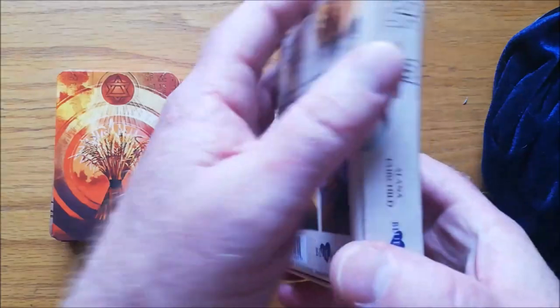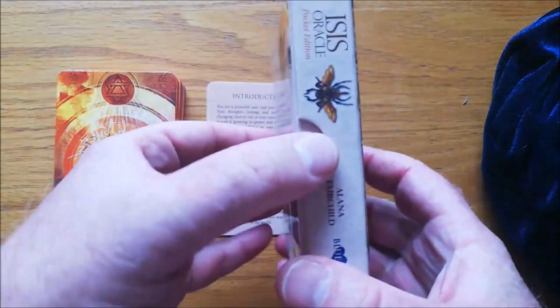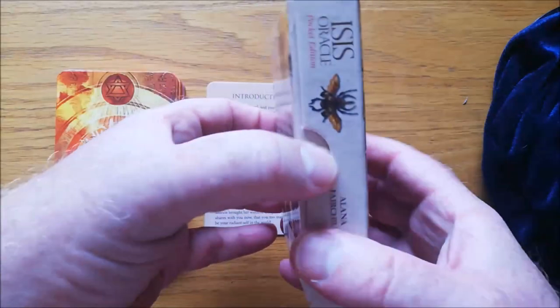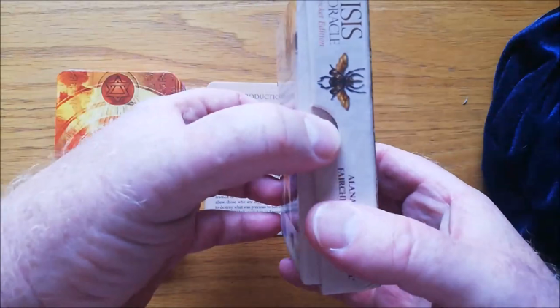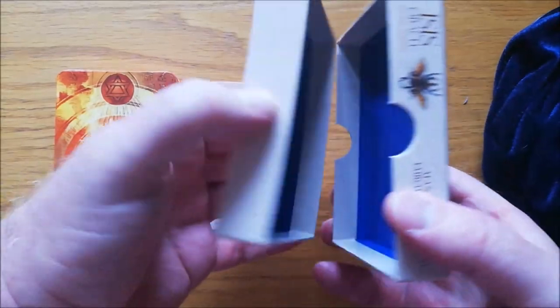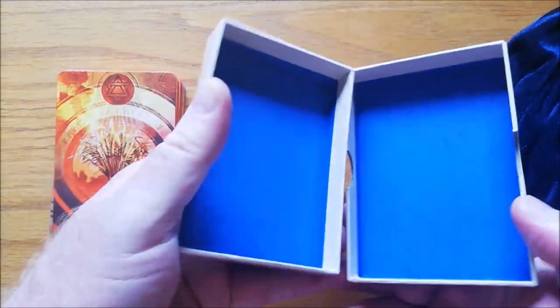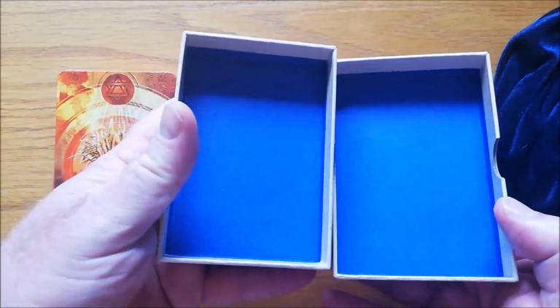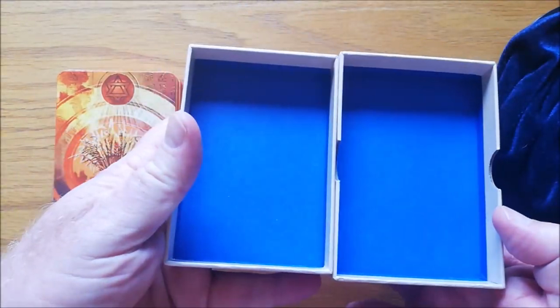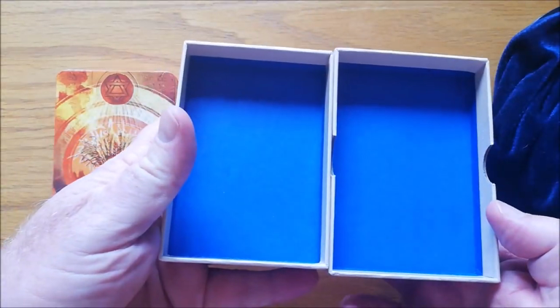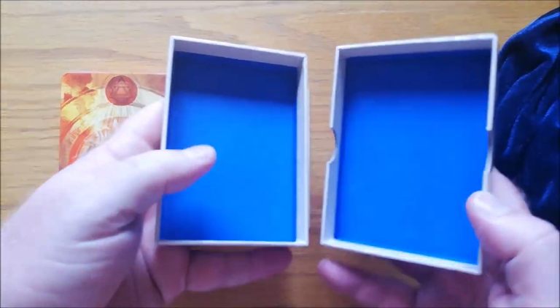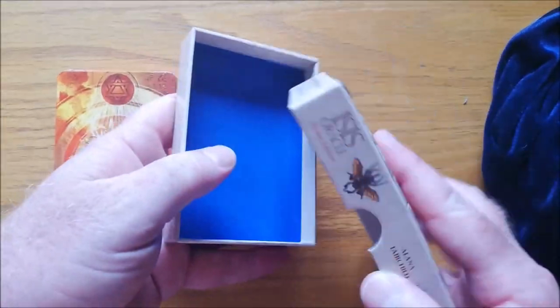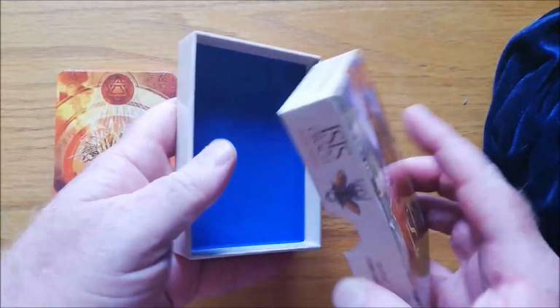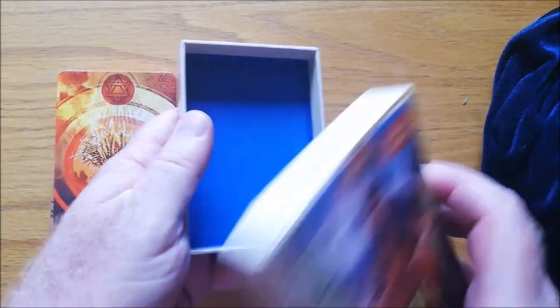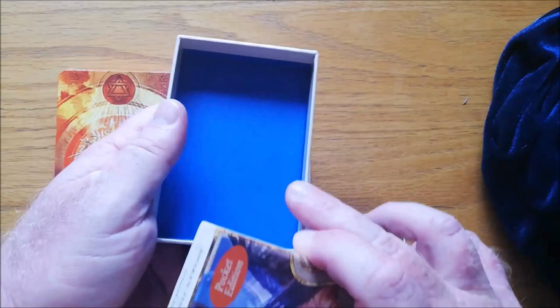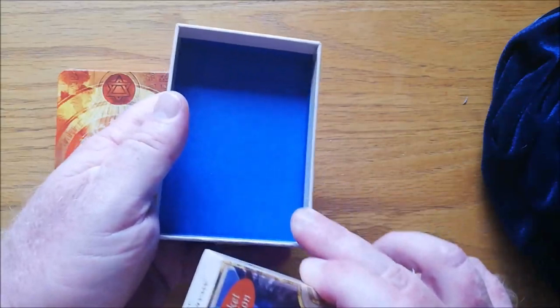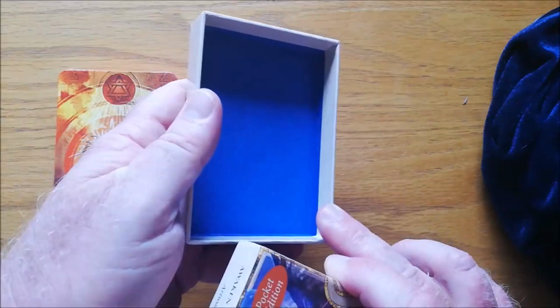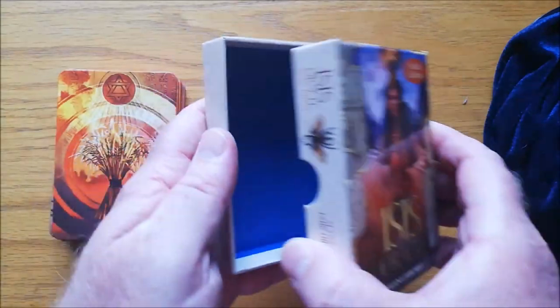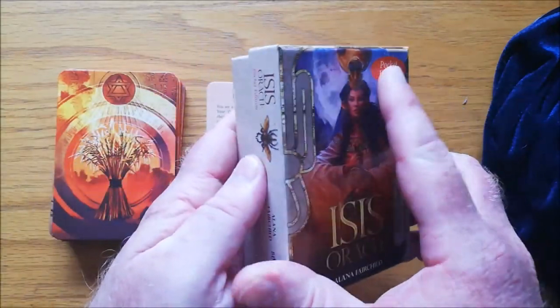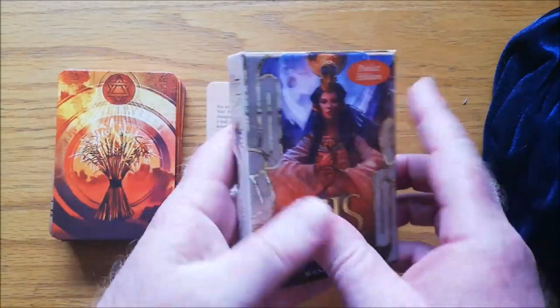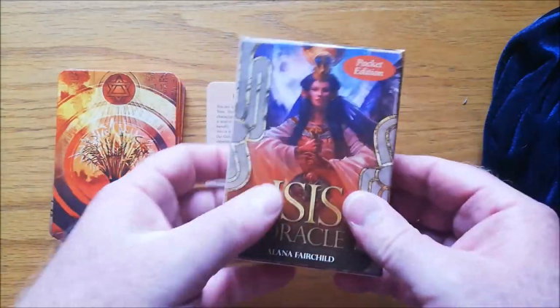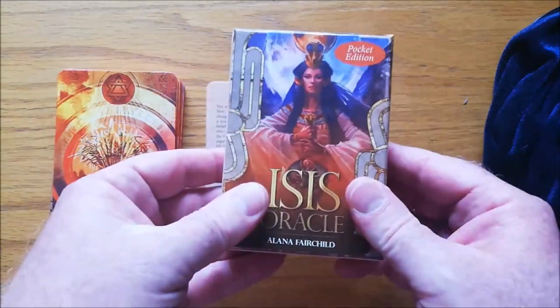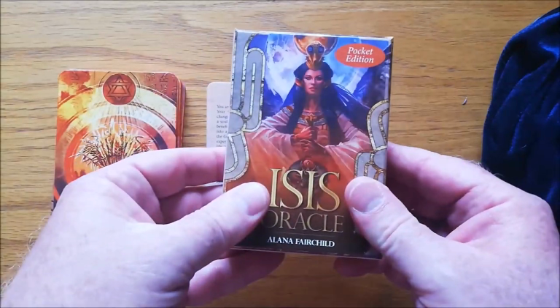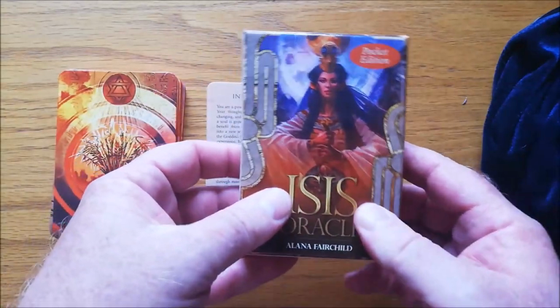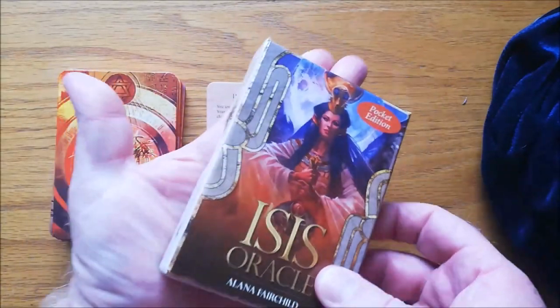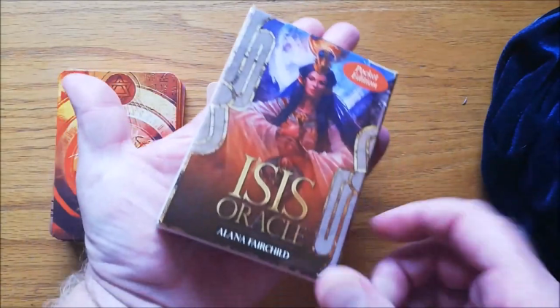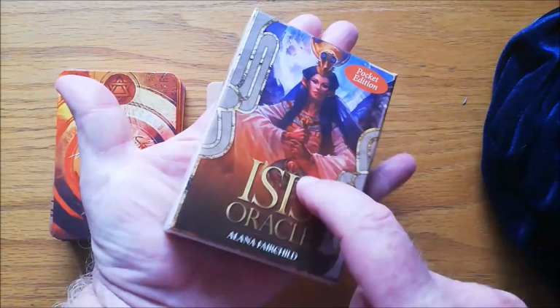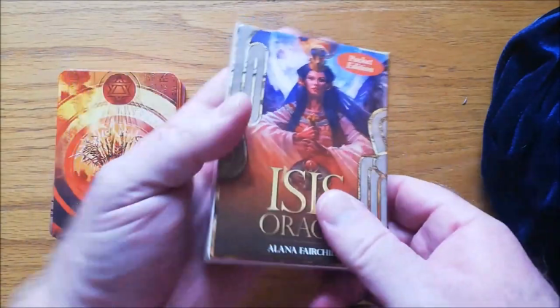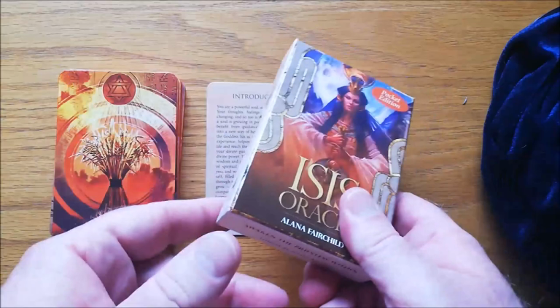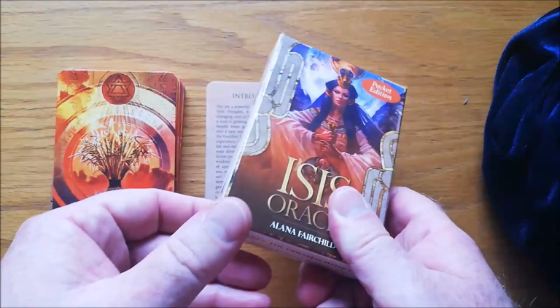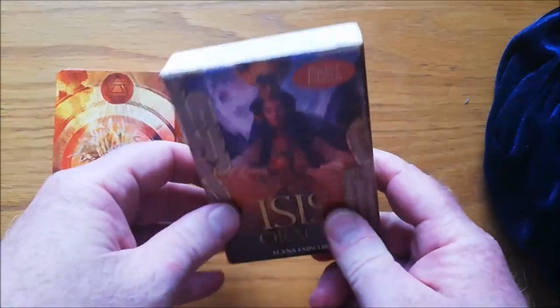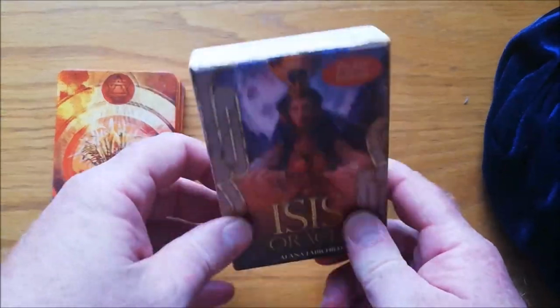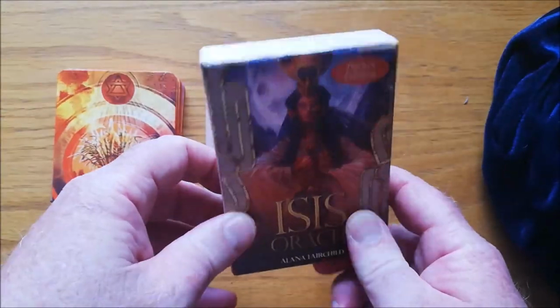The box is nice — it's got the little finger holes and it's just plain blue inside, but it's really sturdy. You can see it's a nice thick cardboard box to store your cards in. It's also a nice little box because you can throw it in your bag; it's that kind of size.